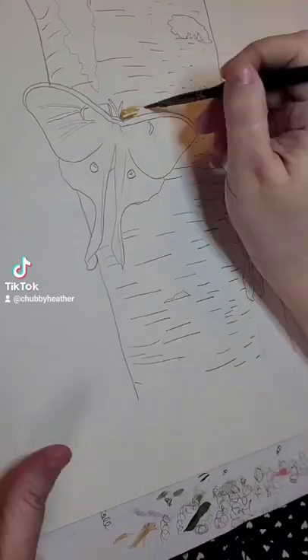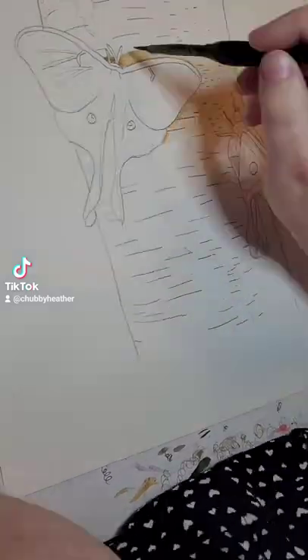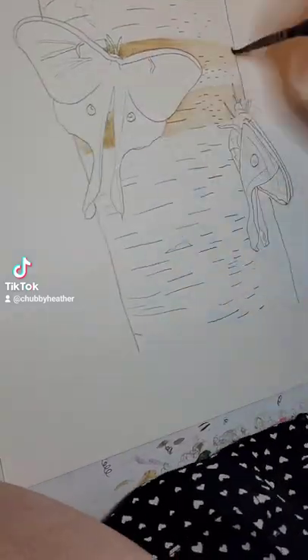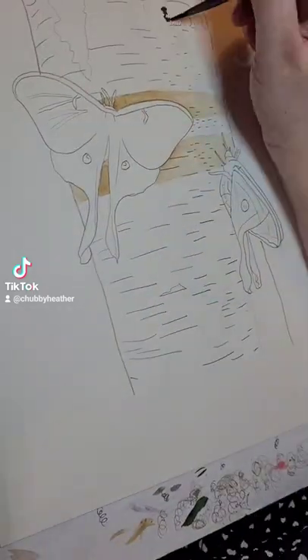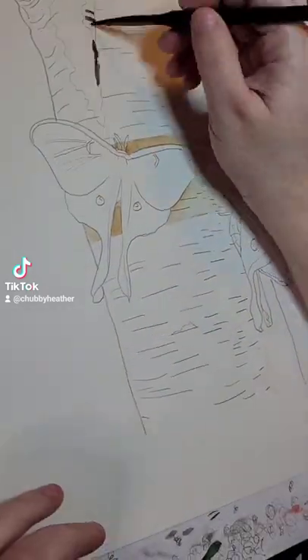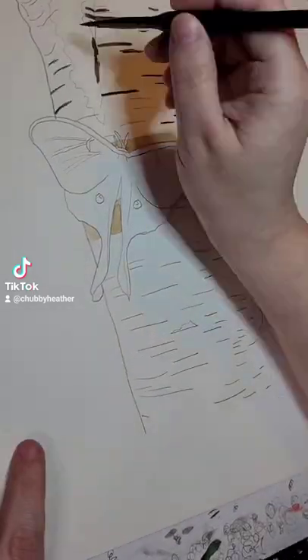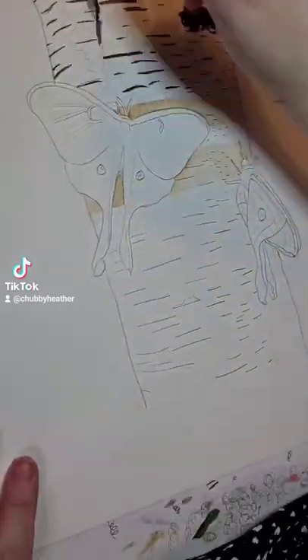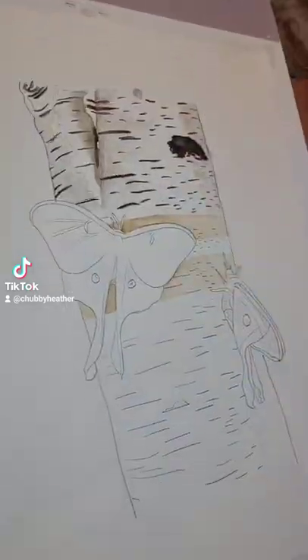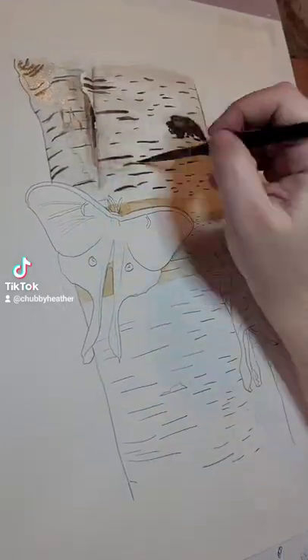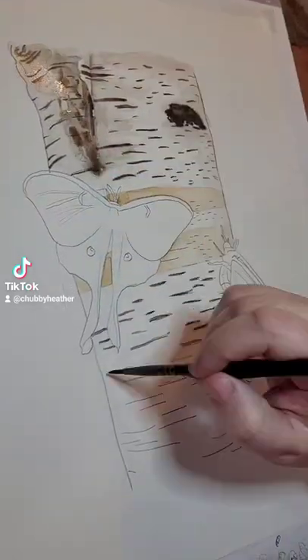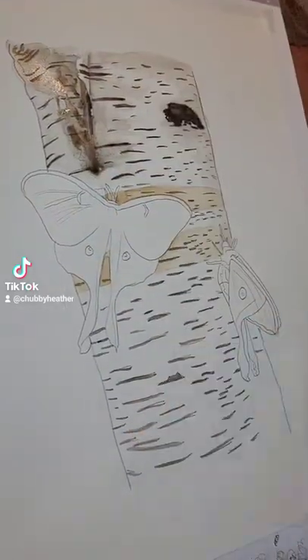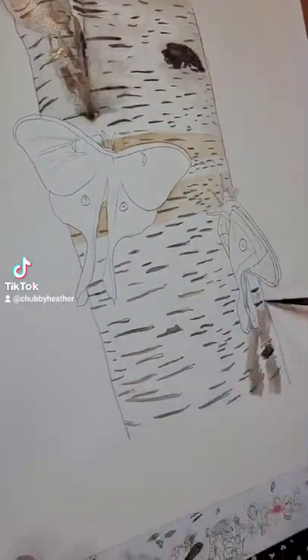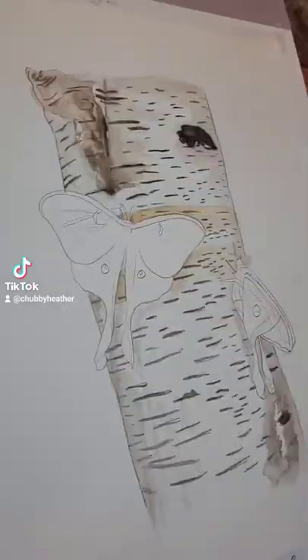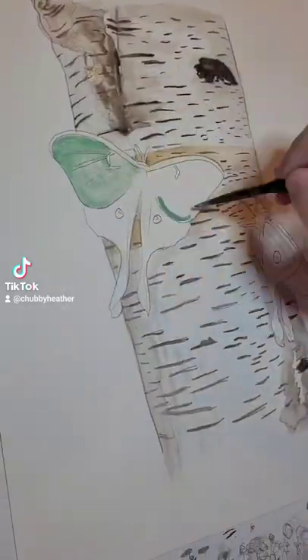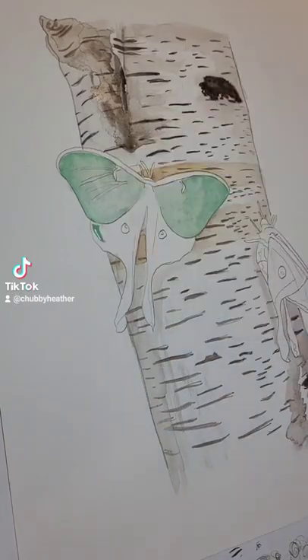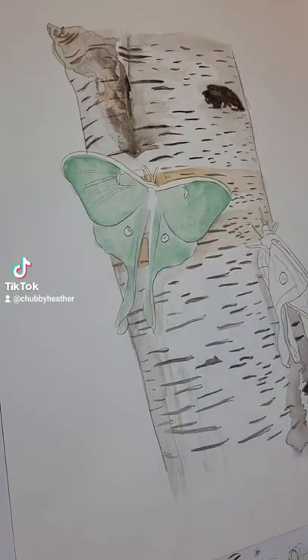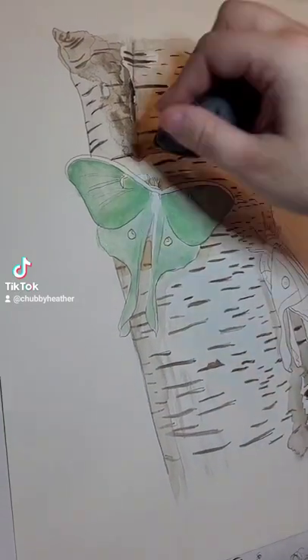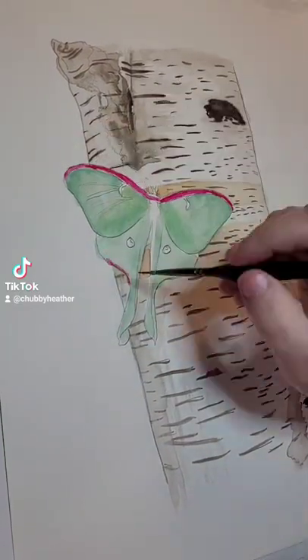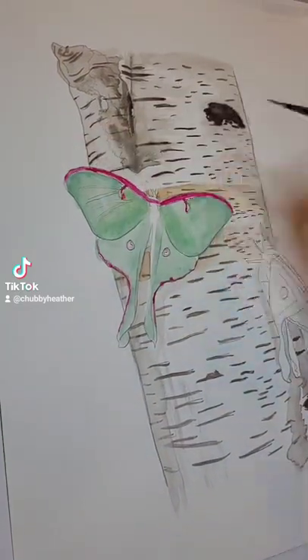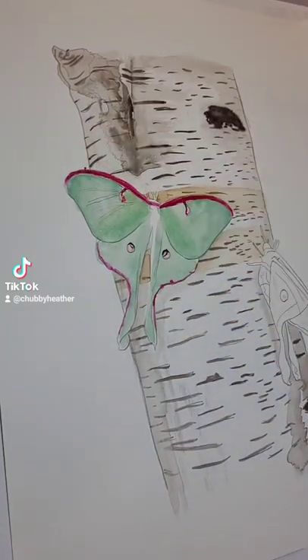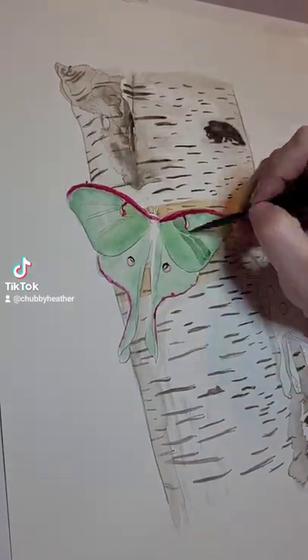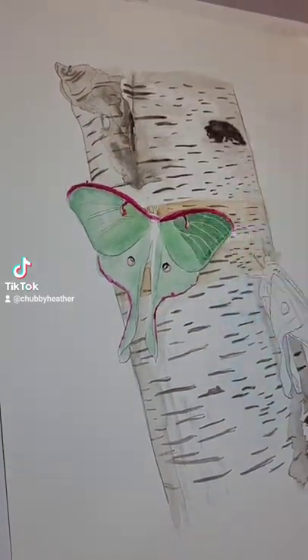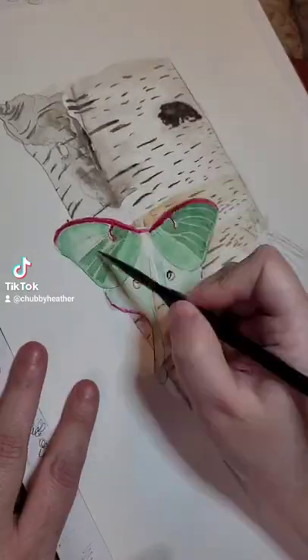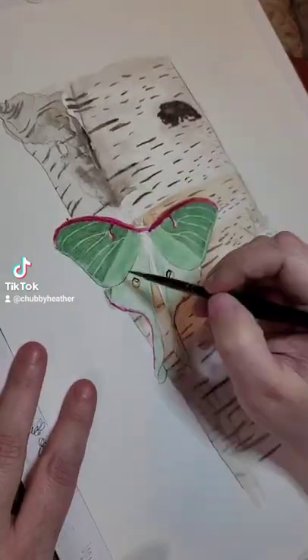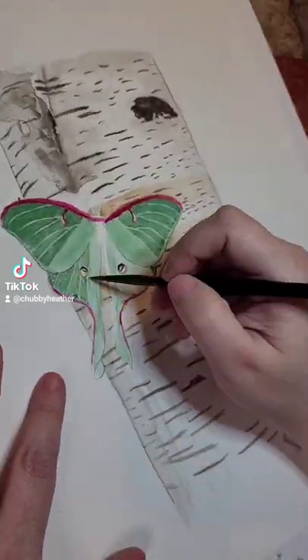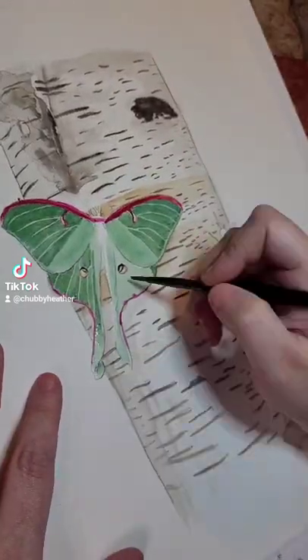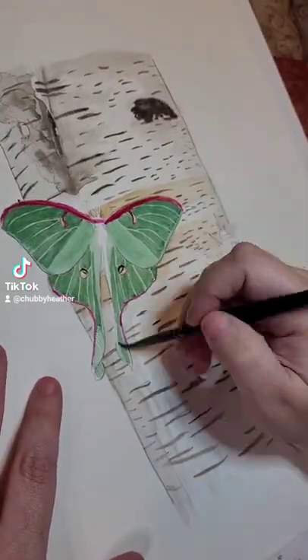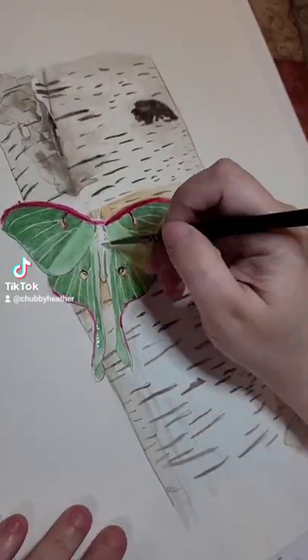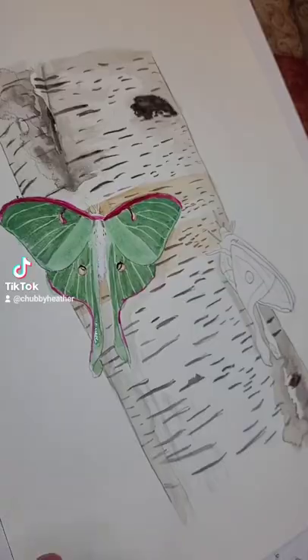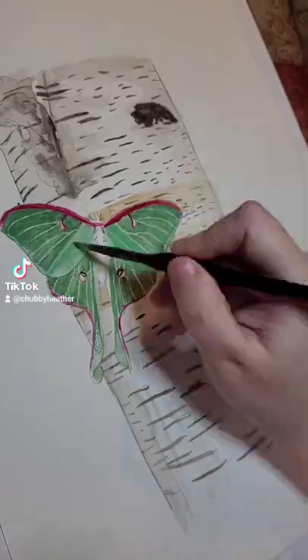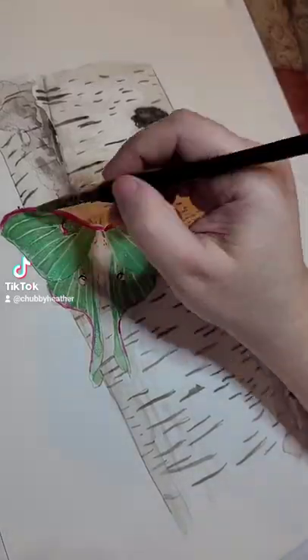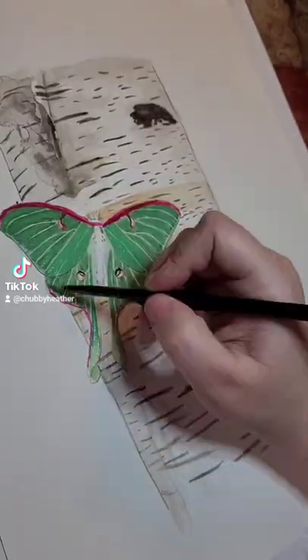This is the Luna Moths painting. I sped this up about 200 times. The actual painting time was about 2 hours and 15 minutes.